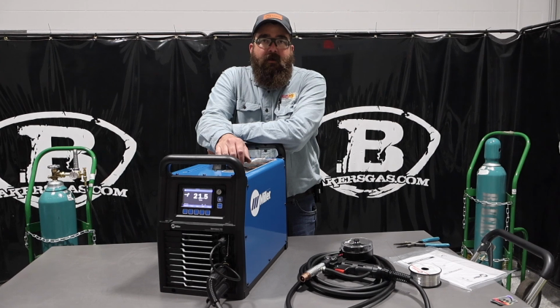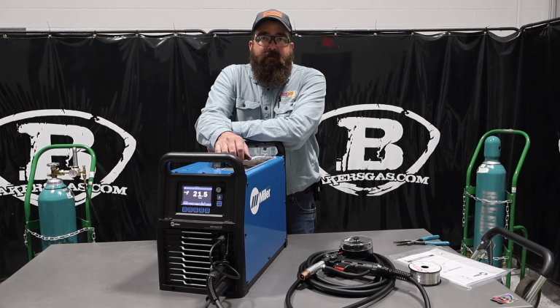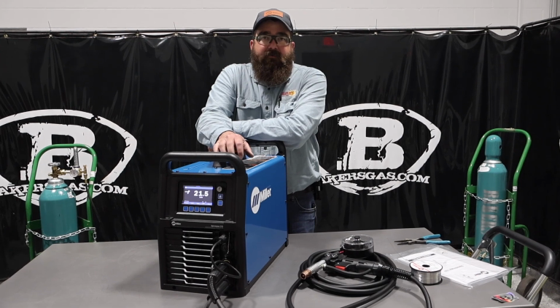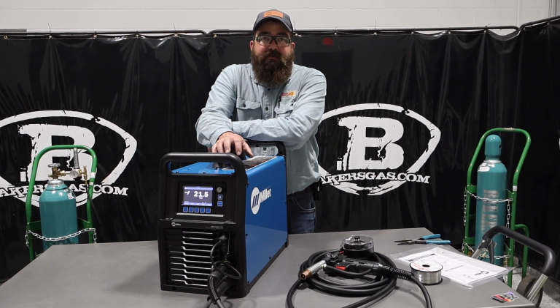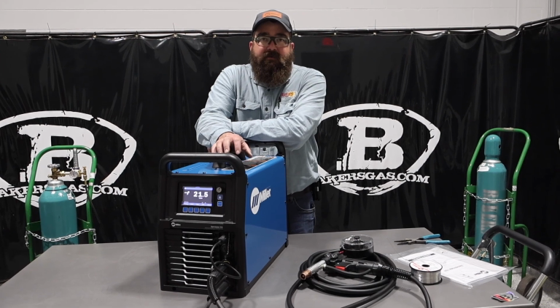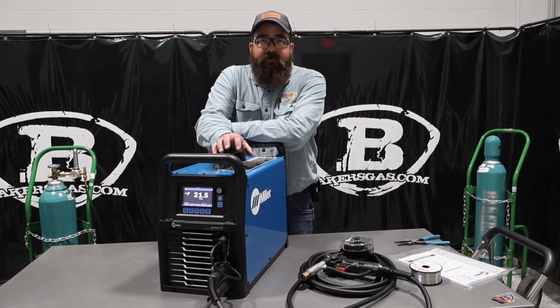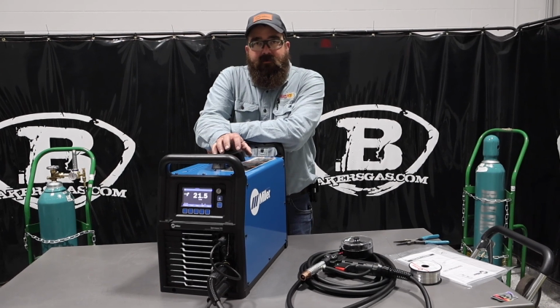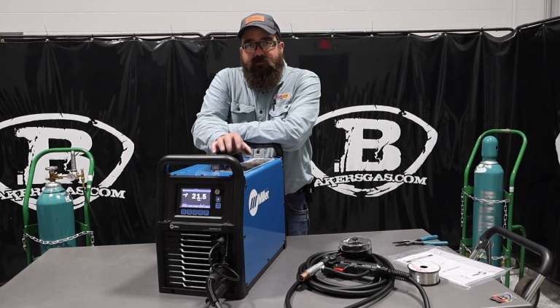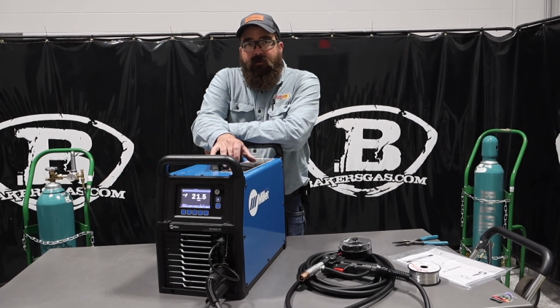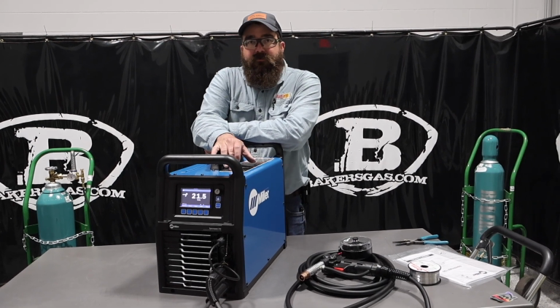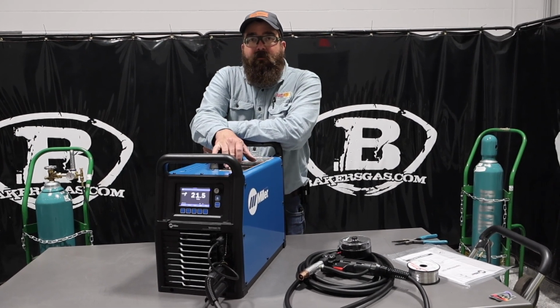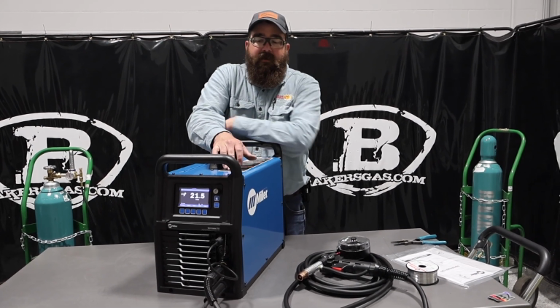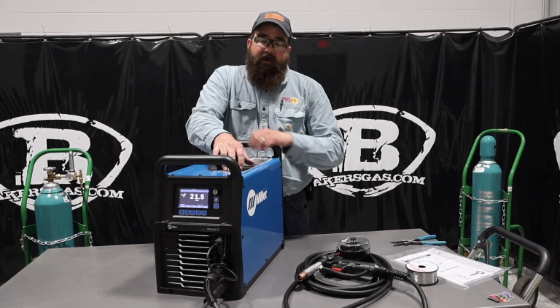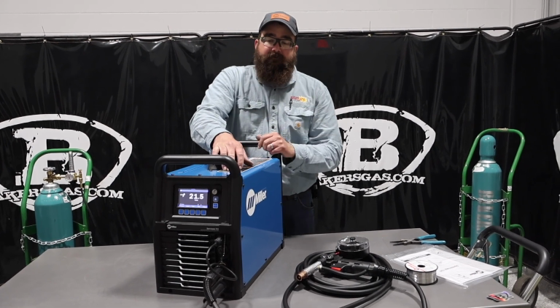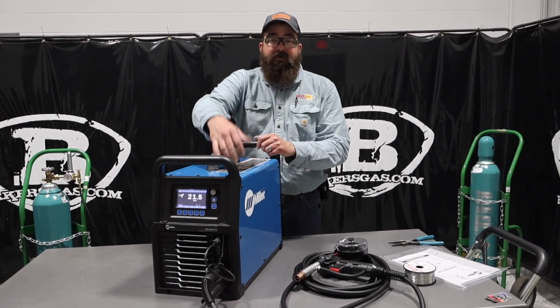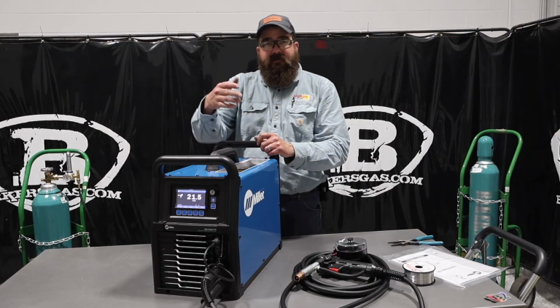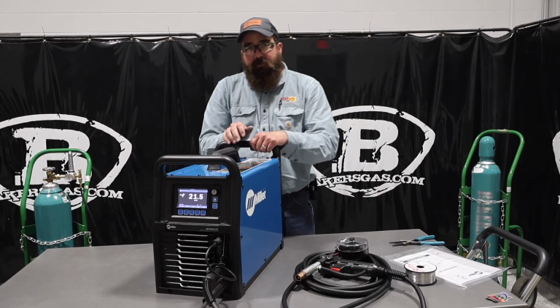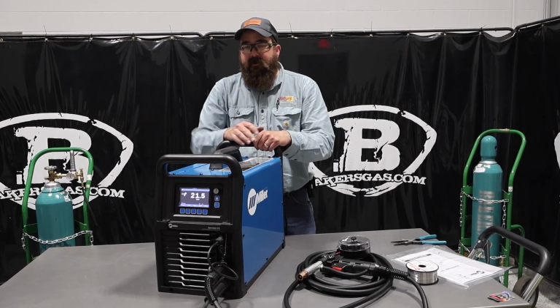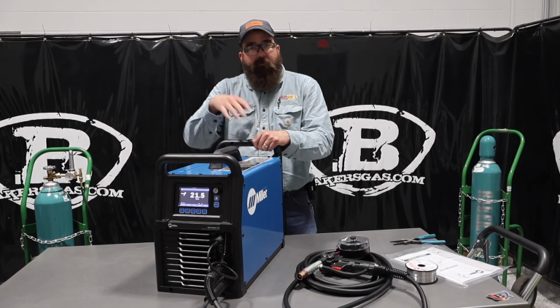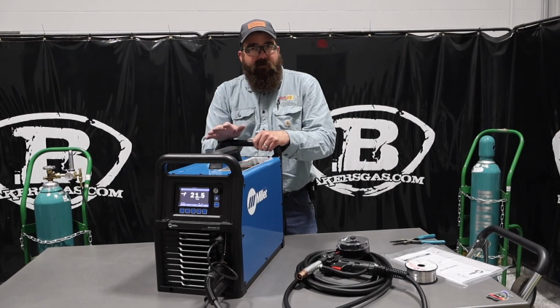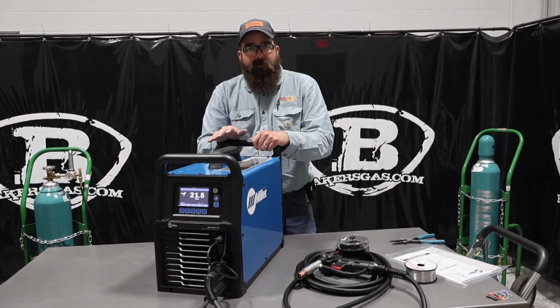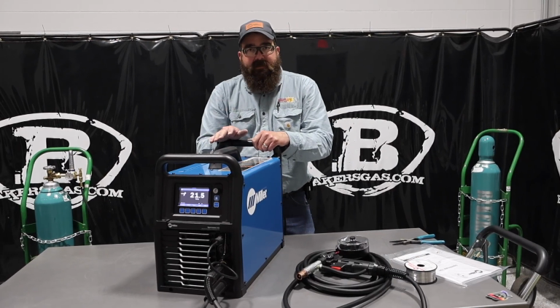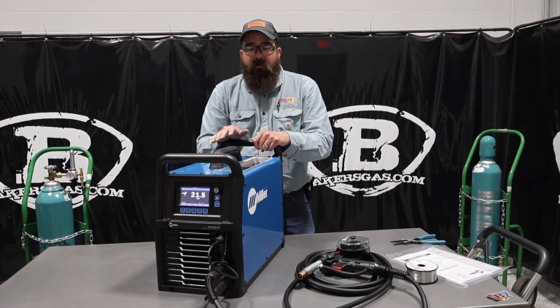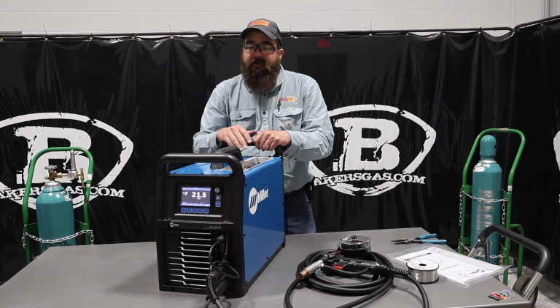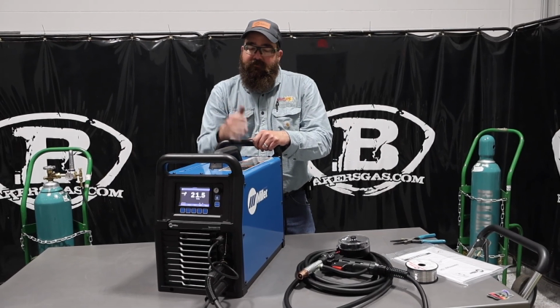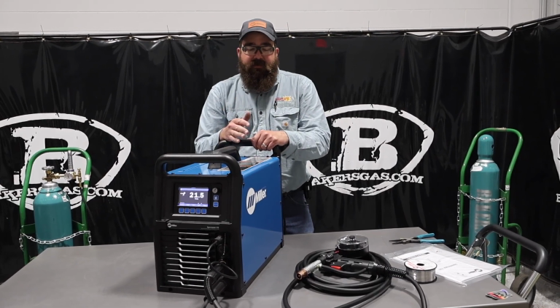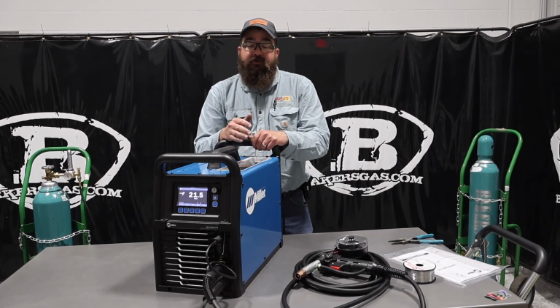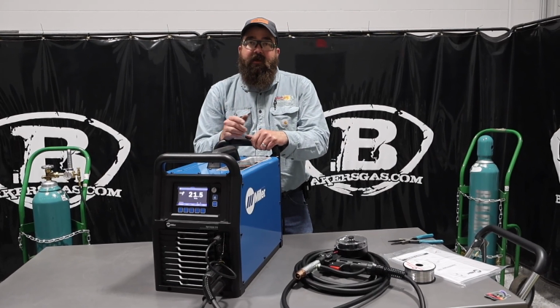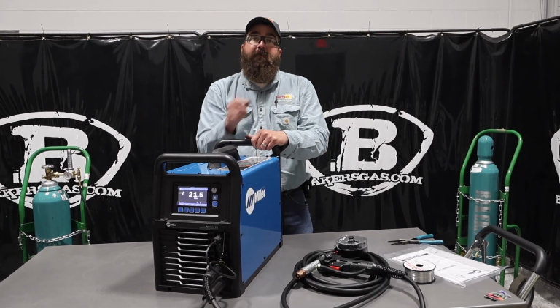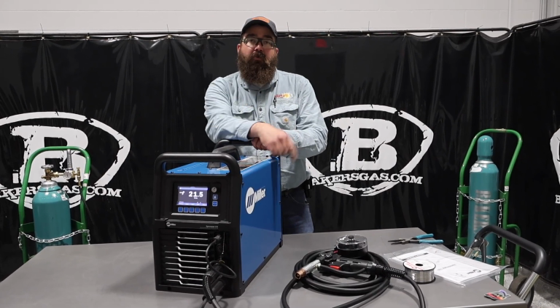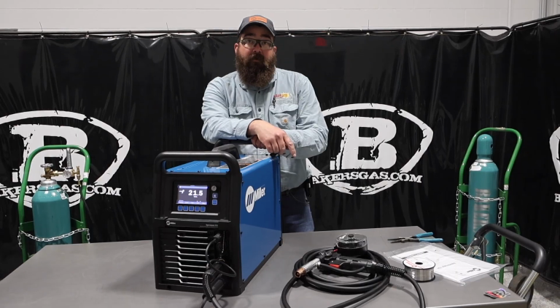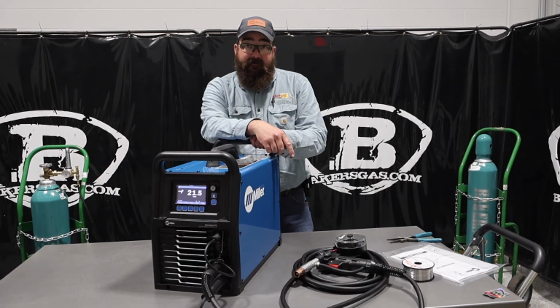Hi, I'm Andrew with Baker's Gas and we're here today with the all-new Syncrowave 212. So in today's video — we already did an overview video and we'll link that down below — but in this video we're going to show you how to hook up the Spoolmate 150.